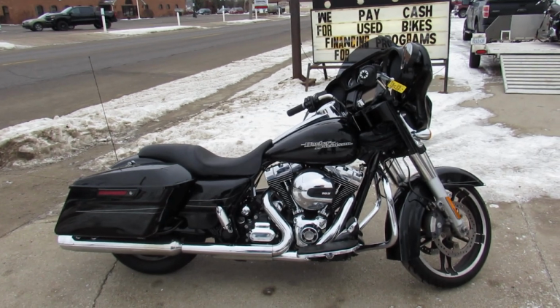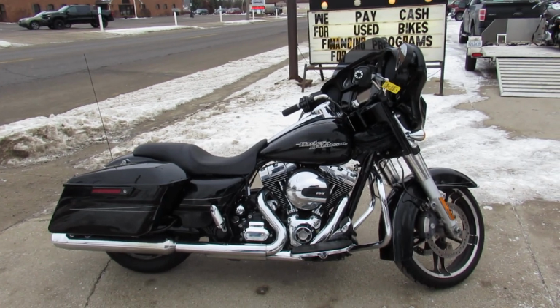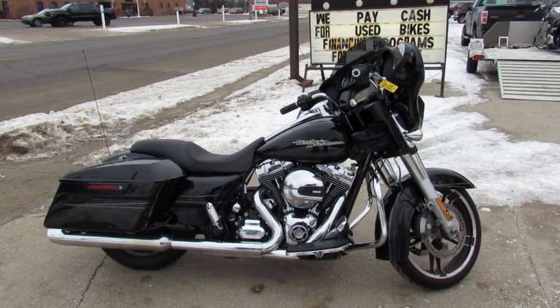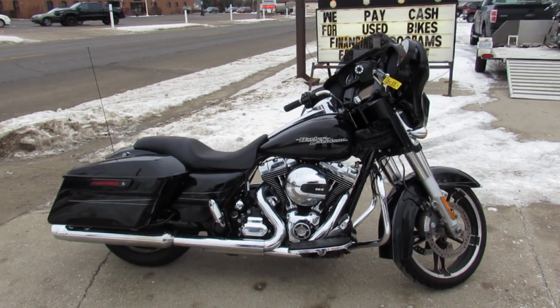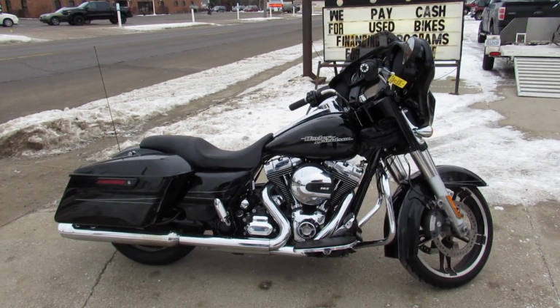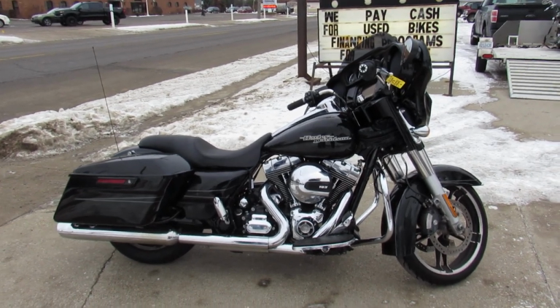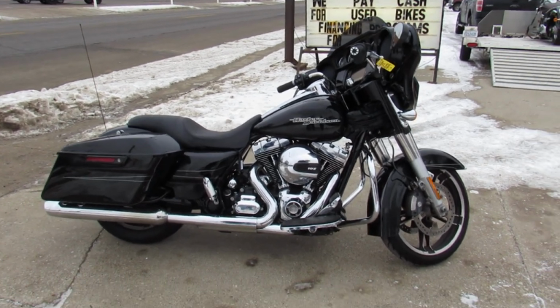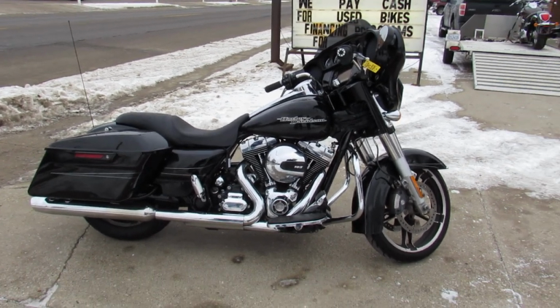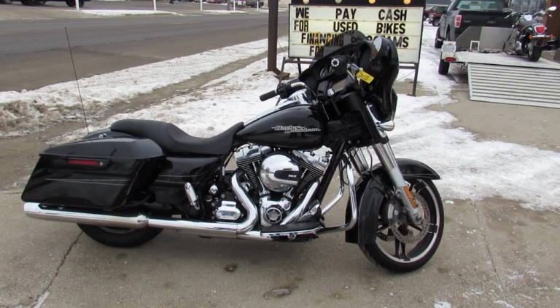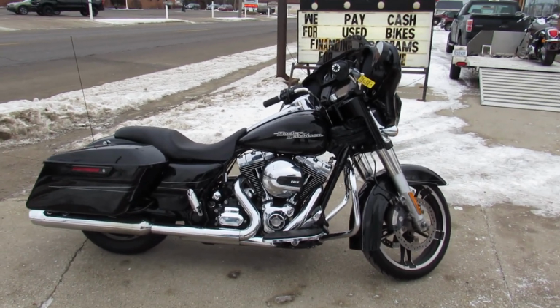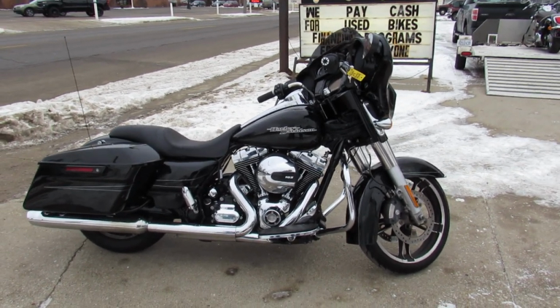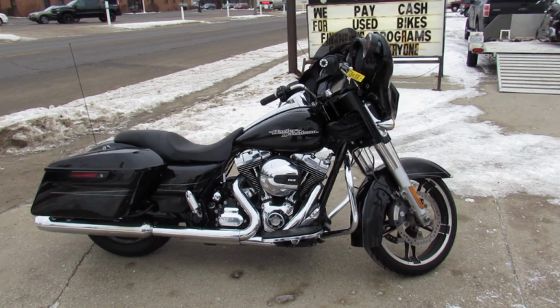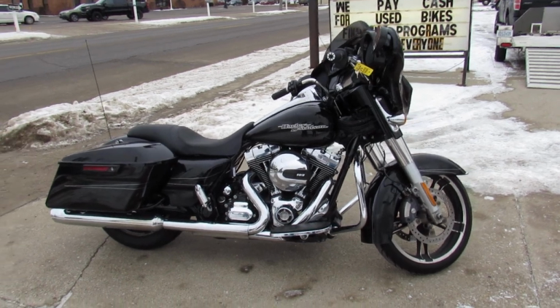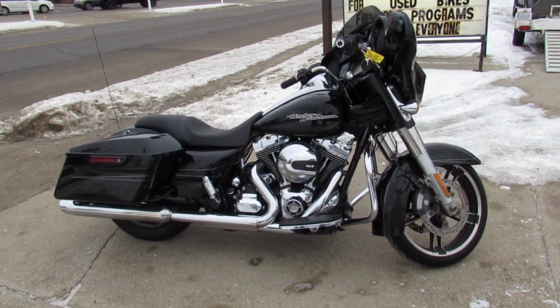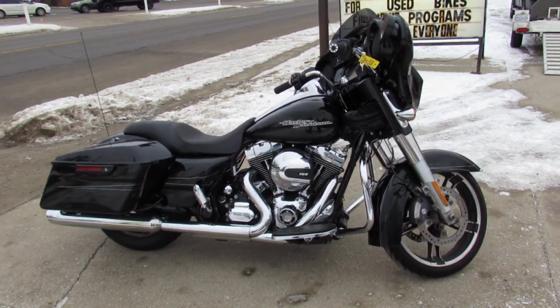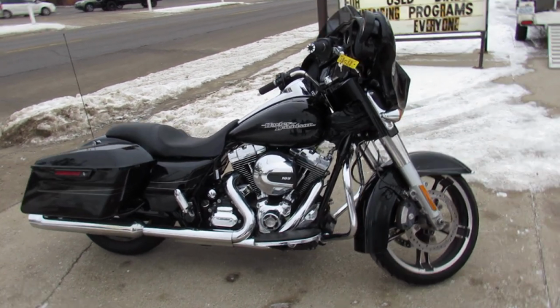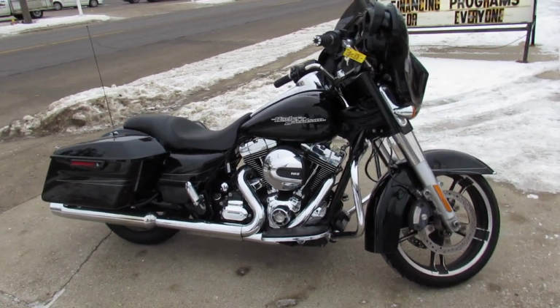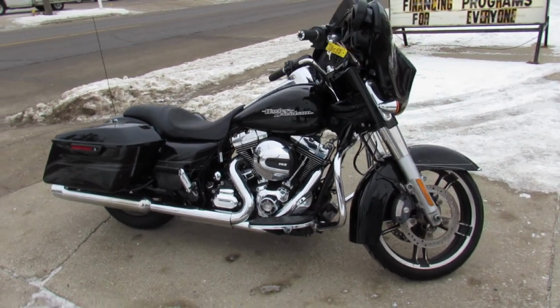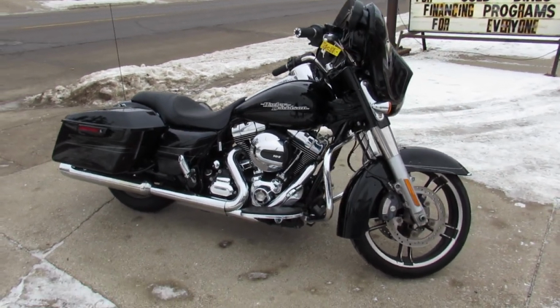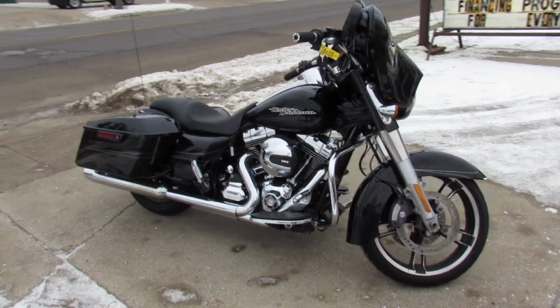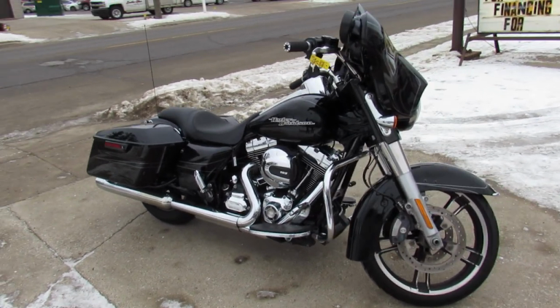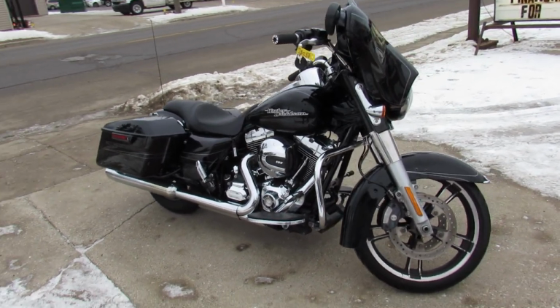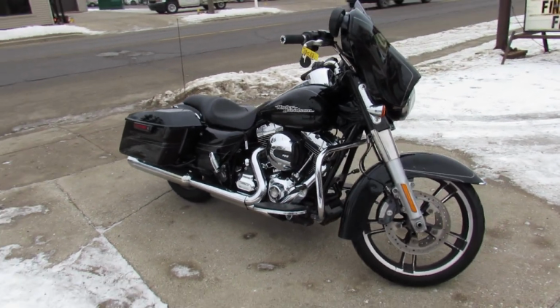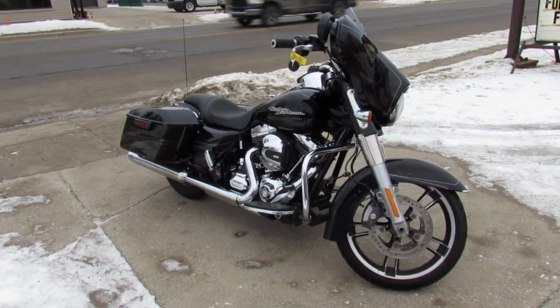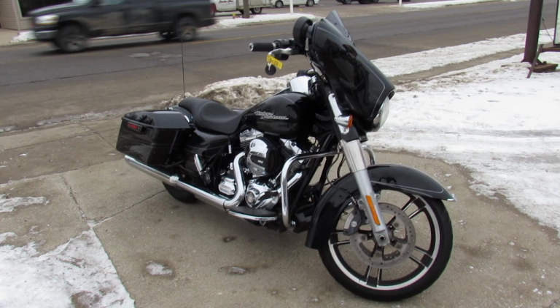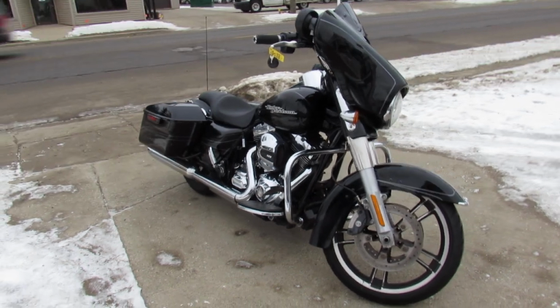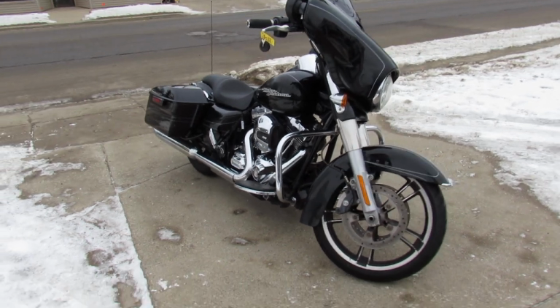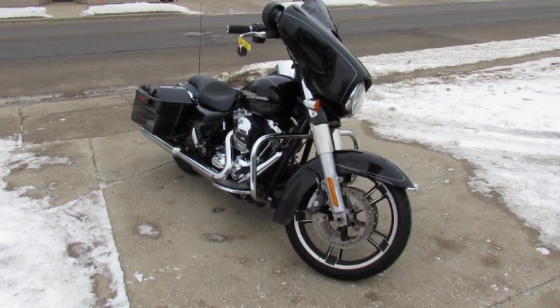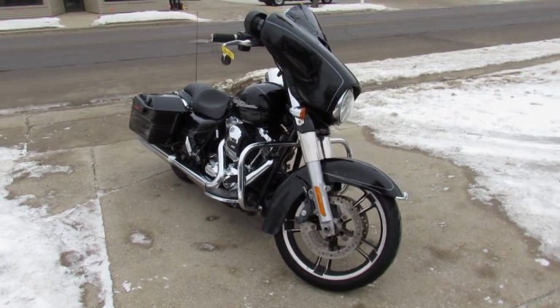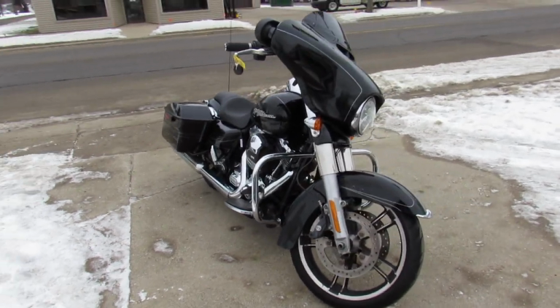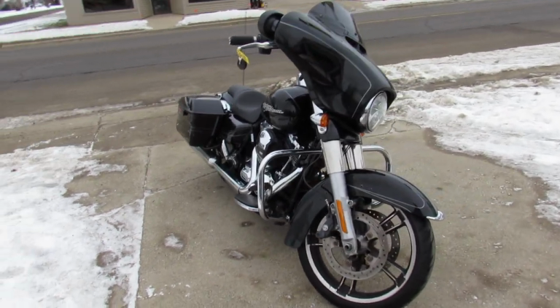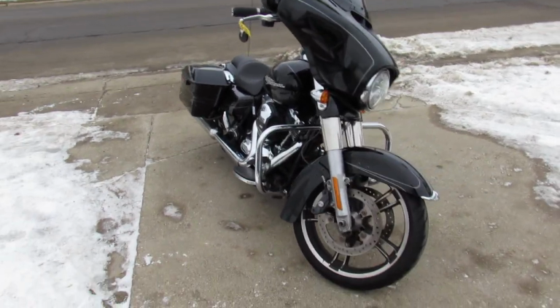Anybody out there looking for a used Street Glide, we got them here at Approval Power Sports. We got over 50 Street Glides — at least. We got over 400 used Harleys. Anybody looking for one, we can help you guys out.